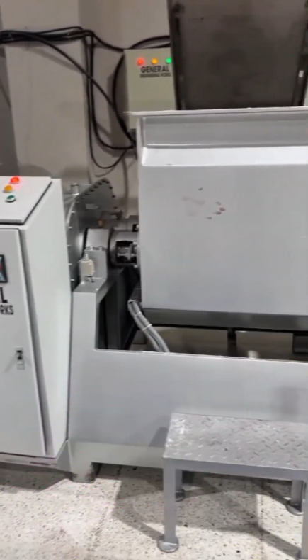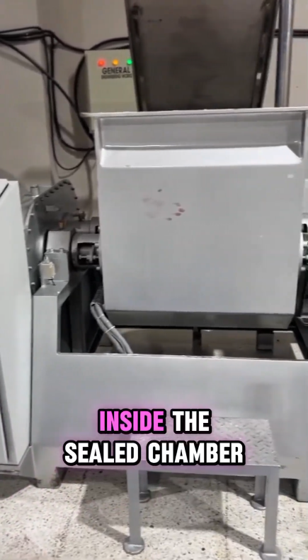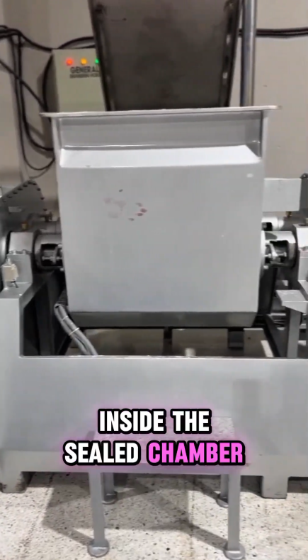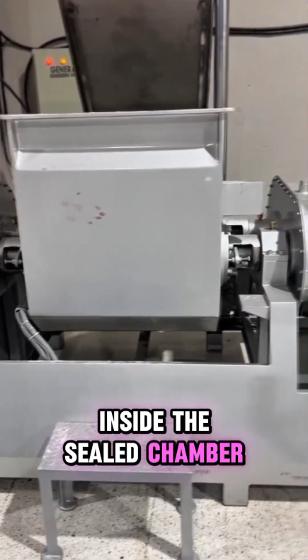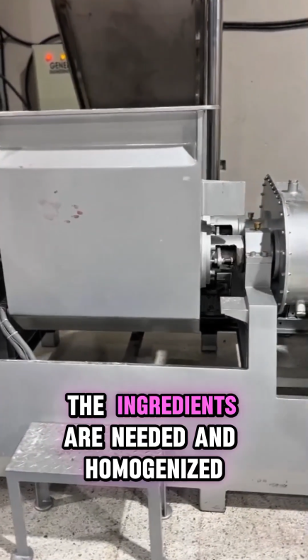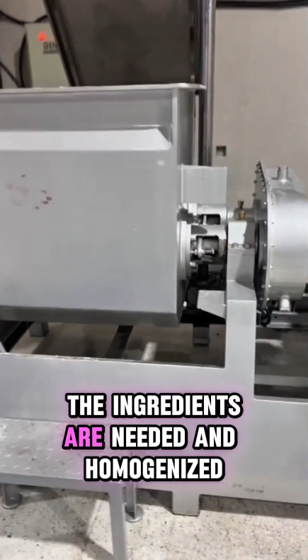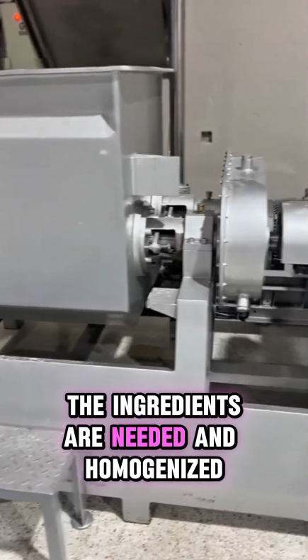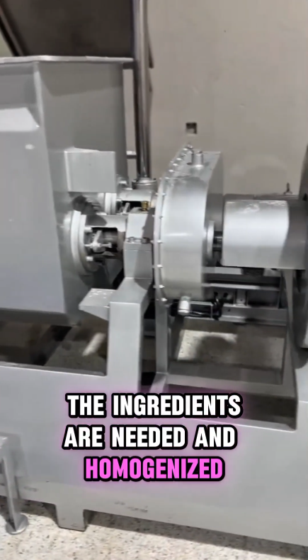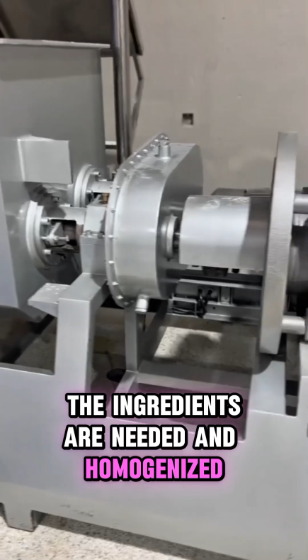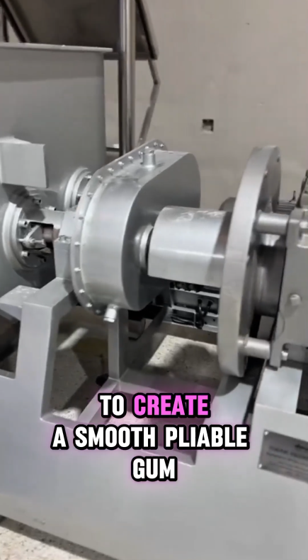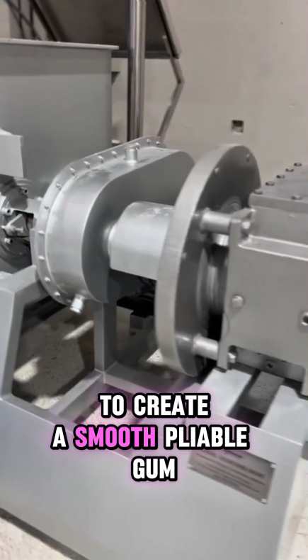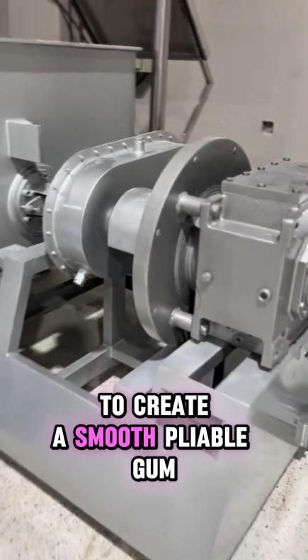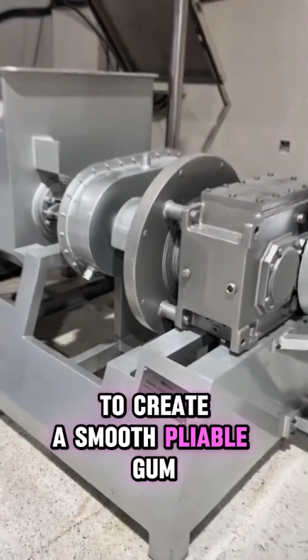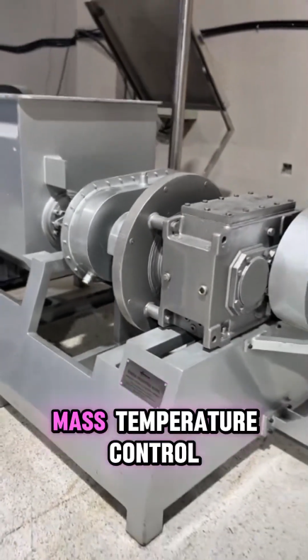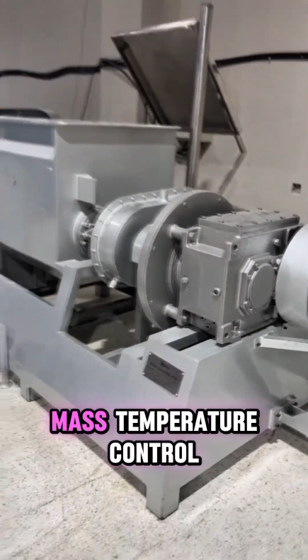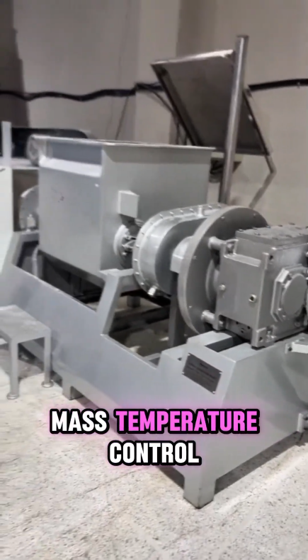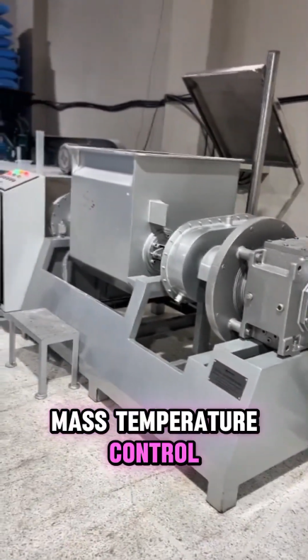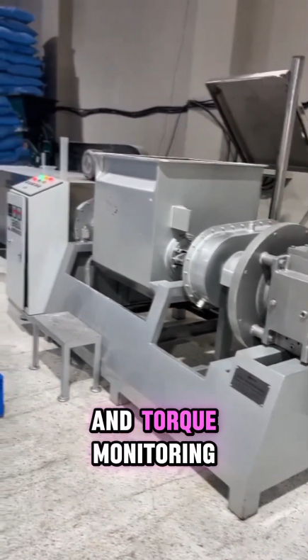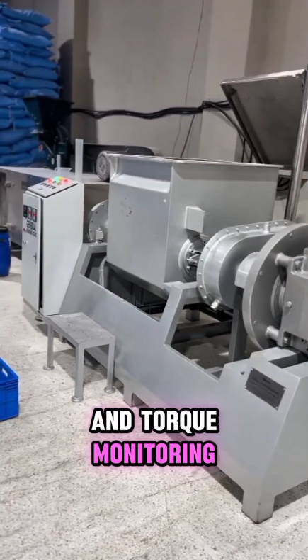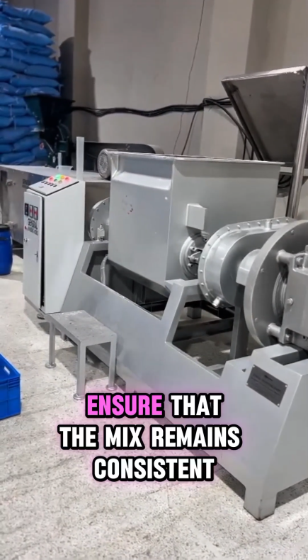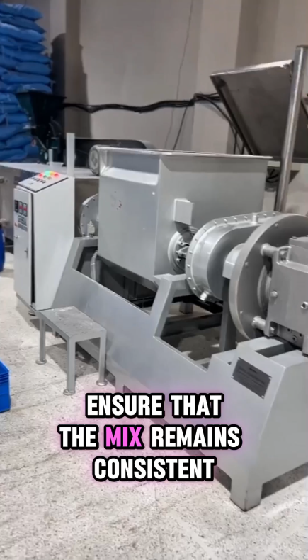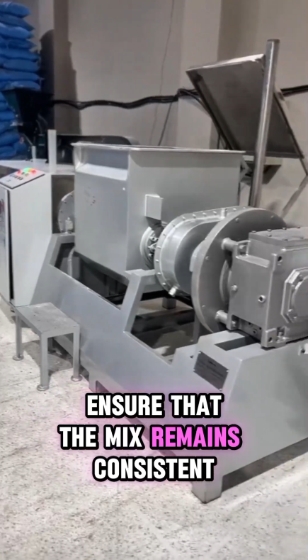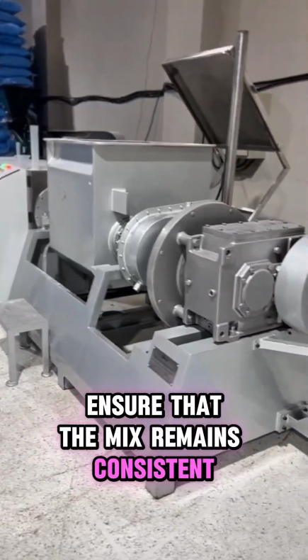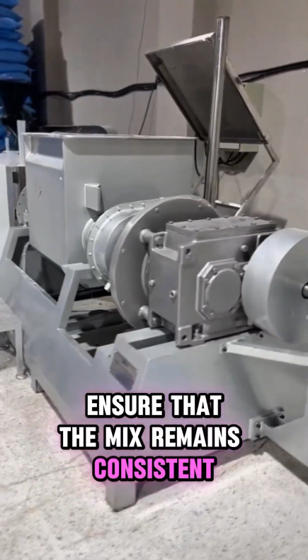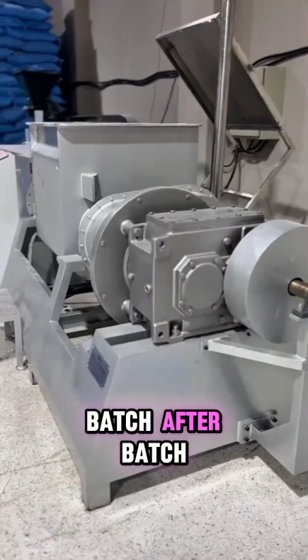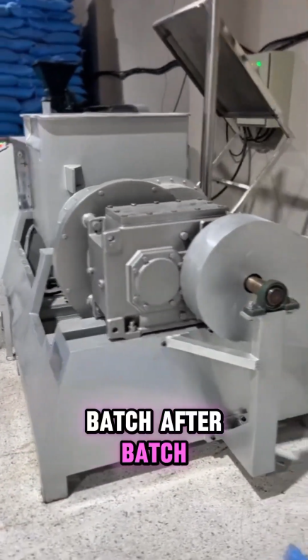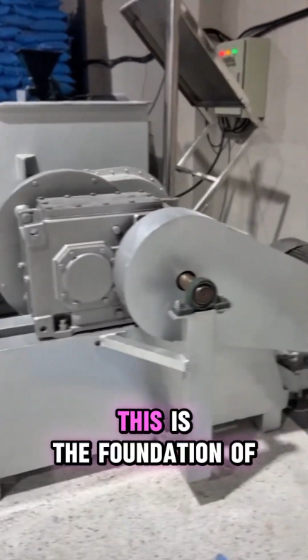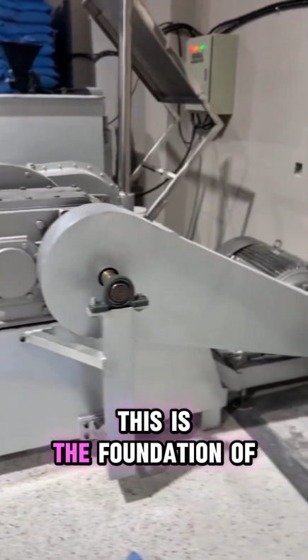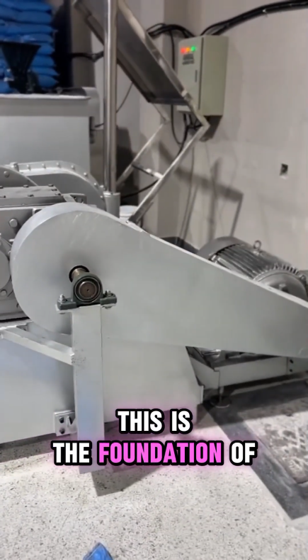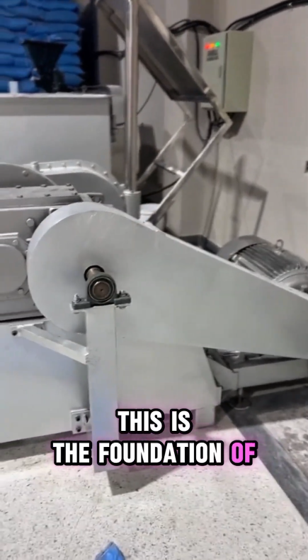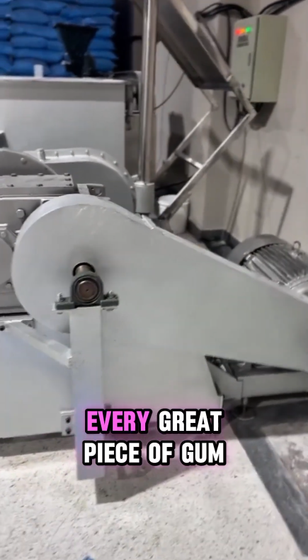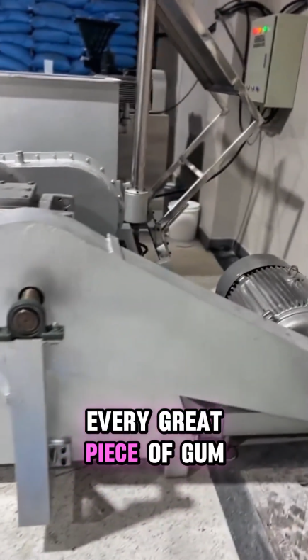Inside the sealed chamber, the ingredients are kneaded and homogenized to create a smooth, pliable gum mass. Temperature control and torque monitoring ensure the mix remains consistent batch after batch. This is the foundation of every great piece of gum.